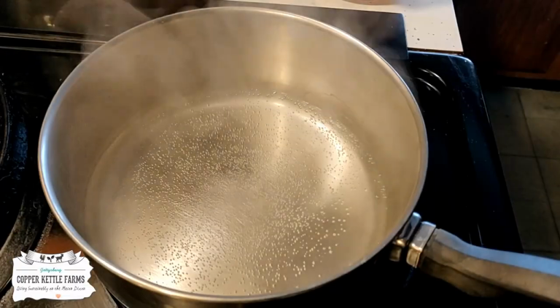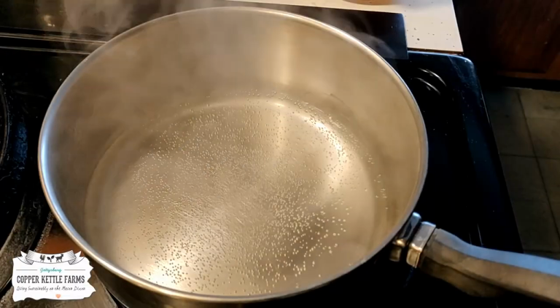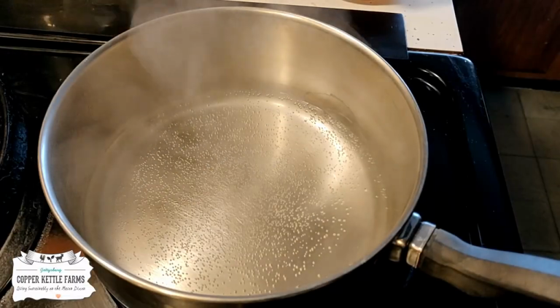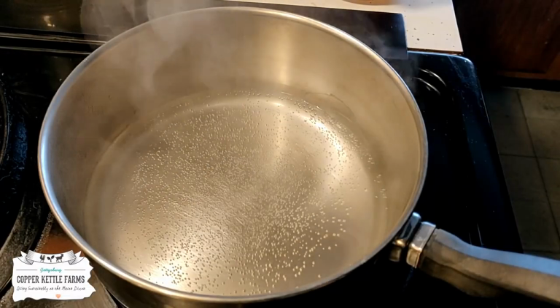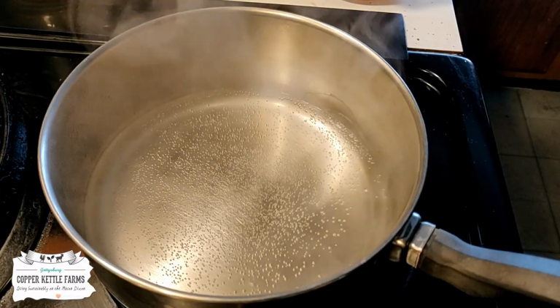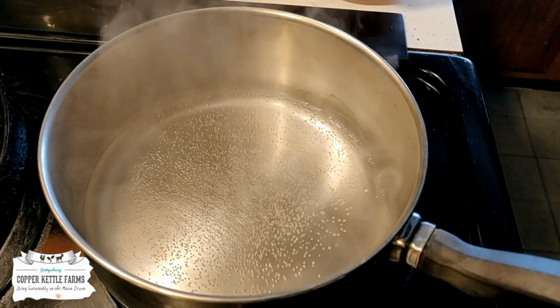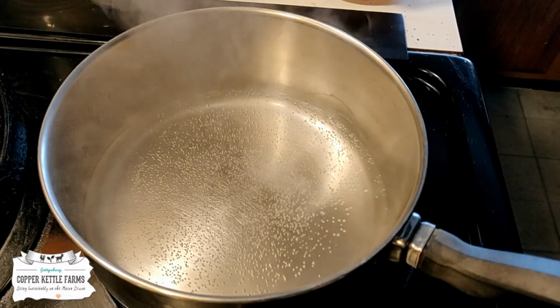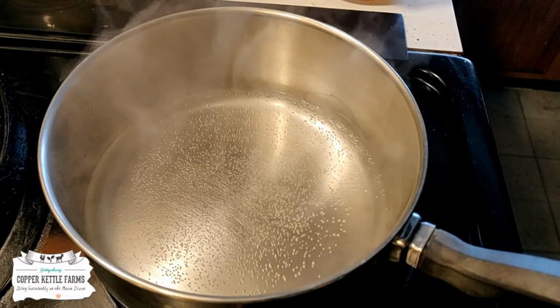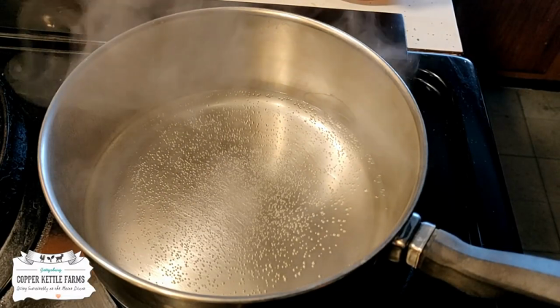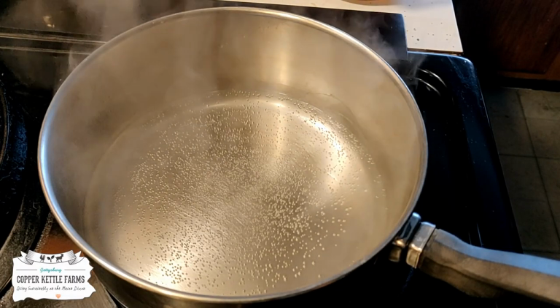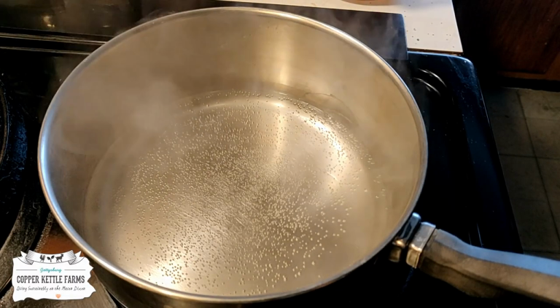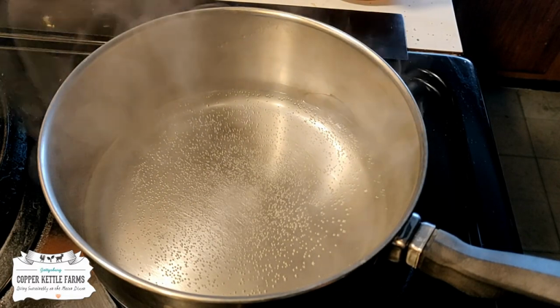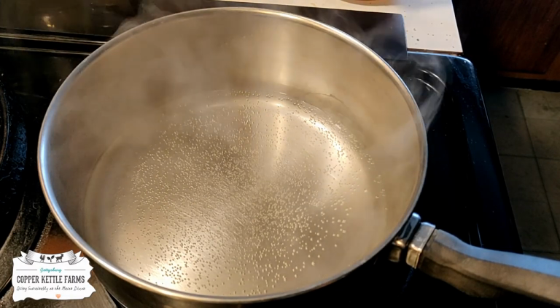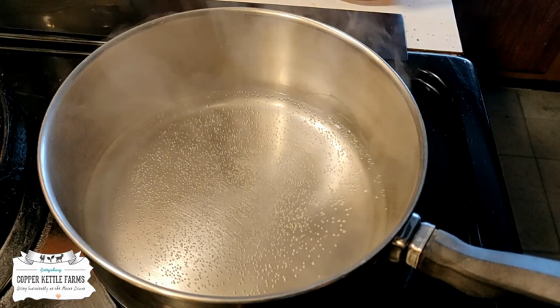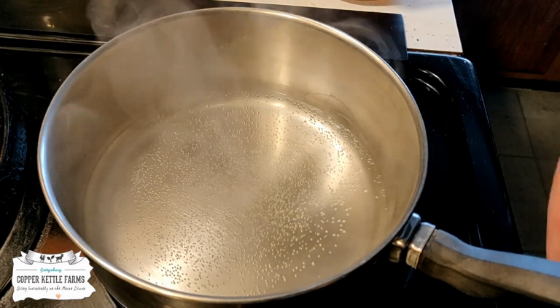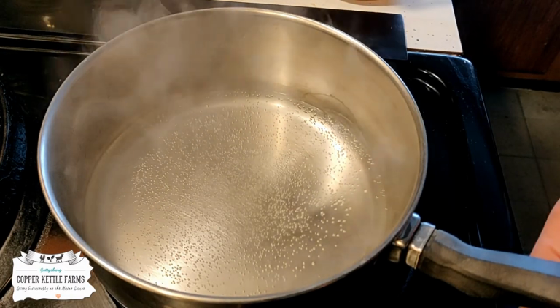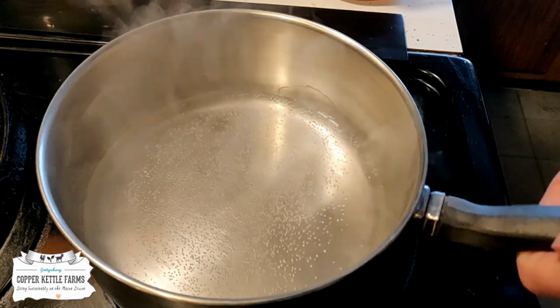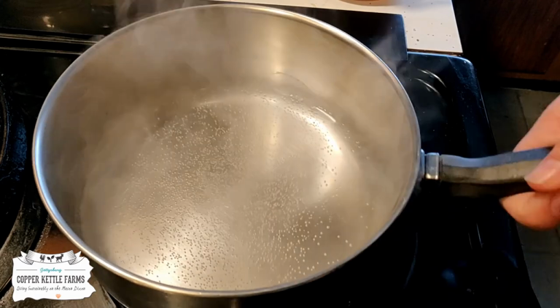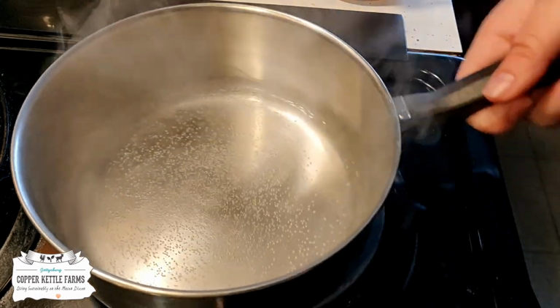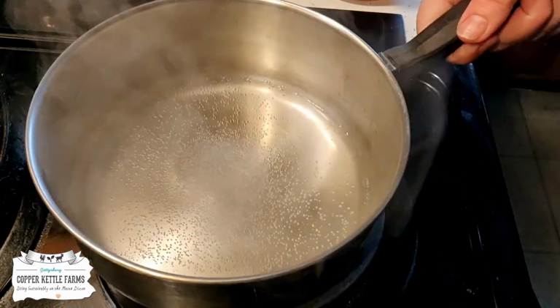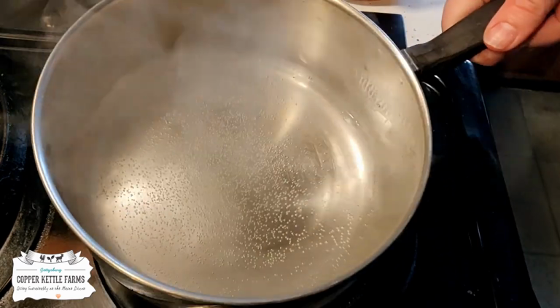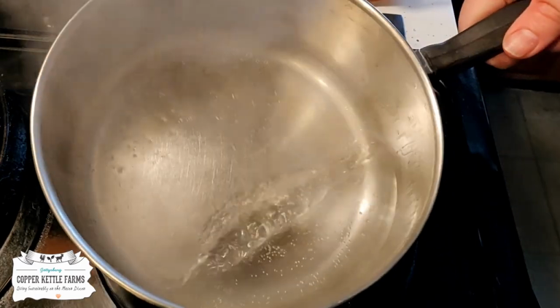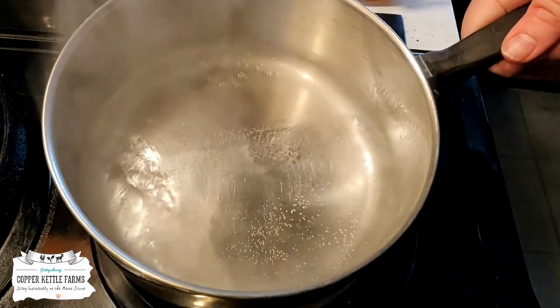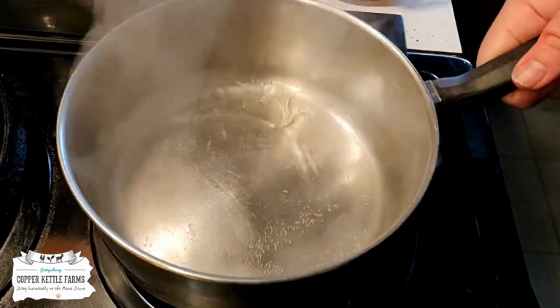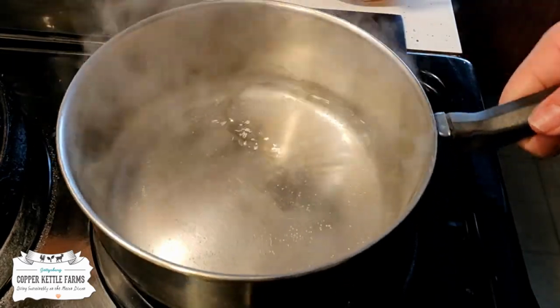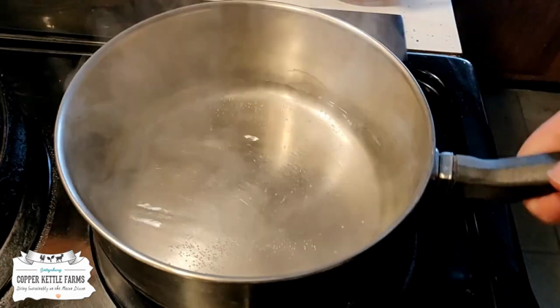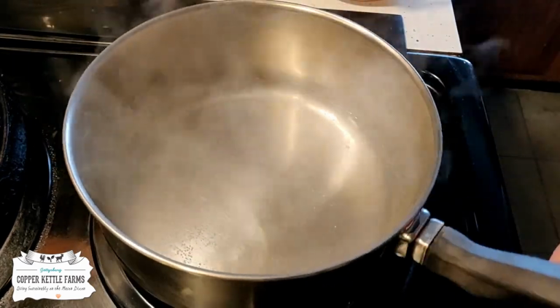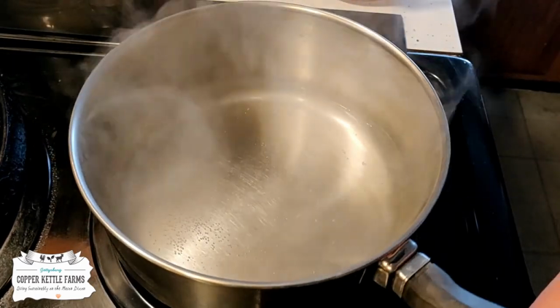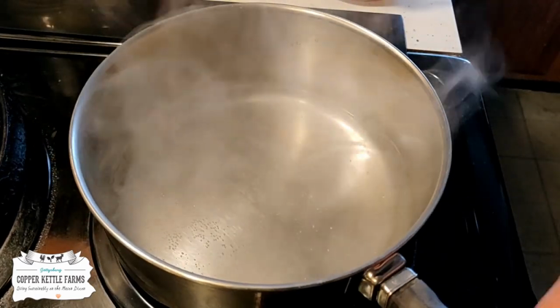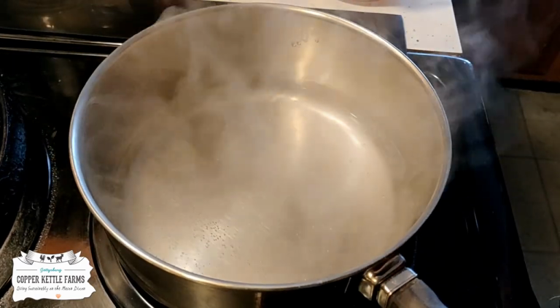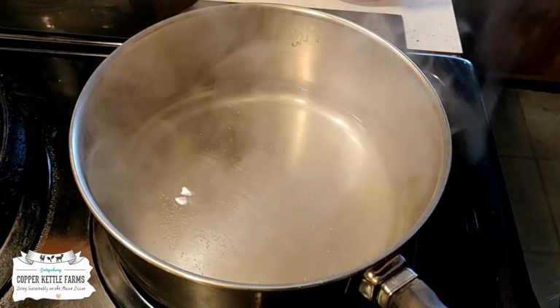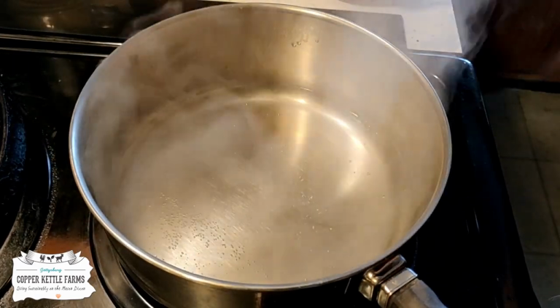So the first thing you need is just a simple pot and about half a cup of water. Start getting that simmering and heat it up.